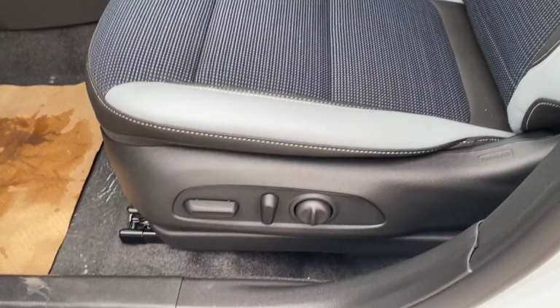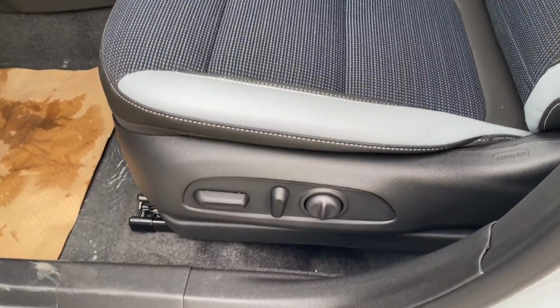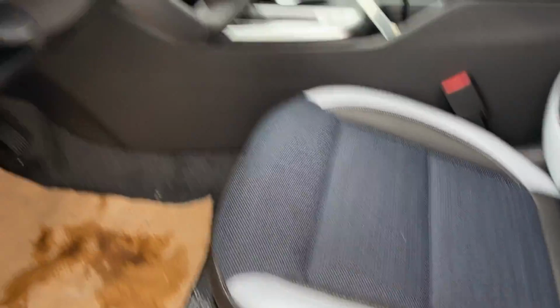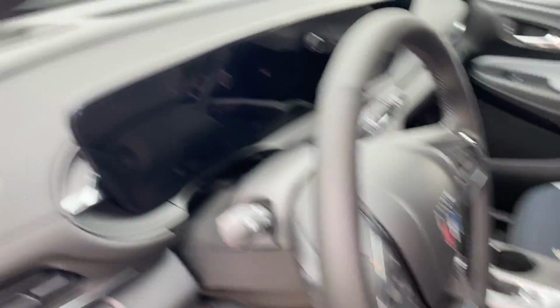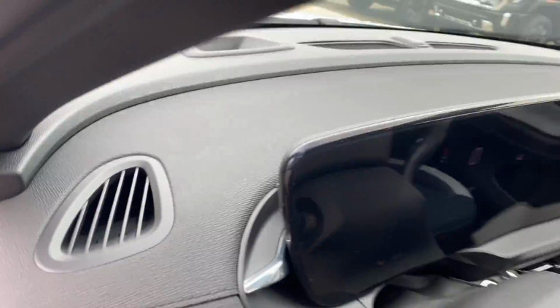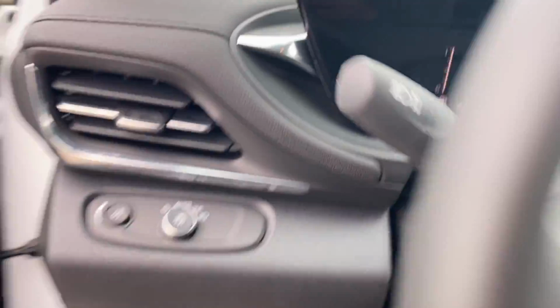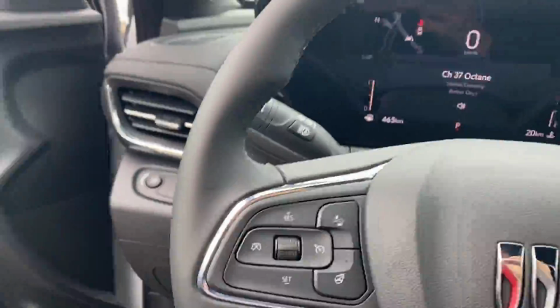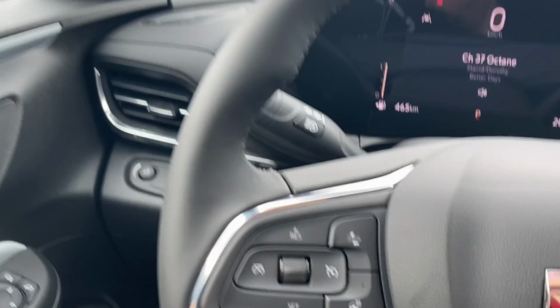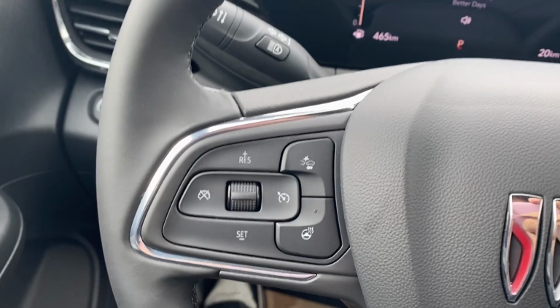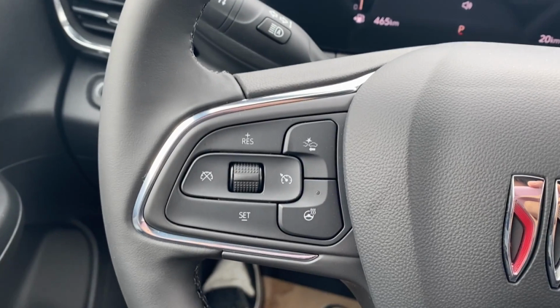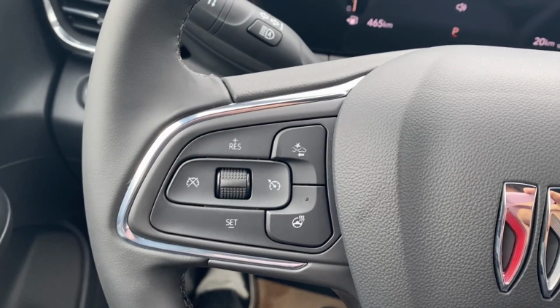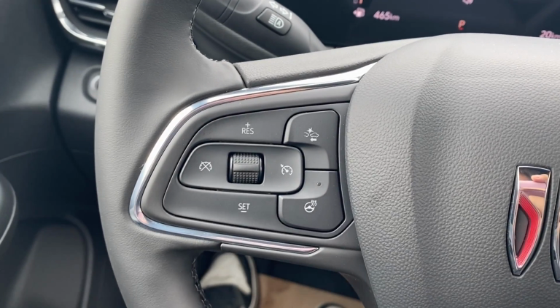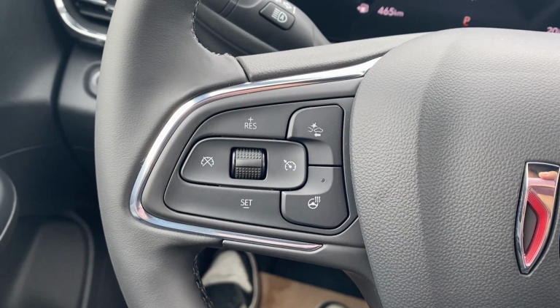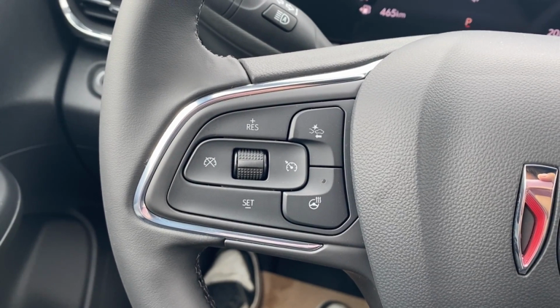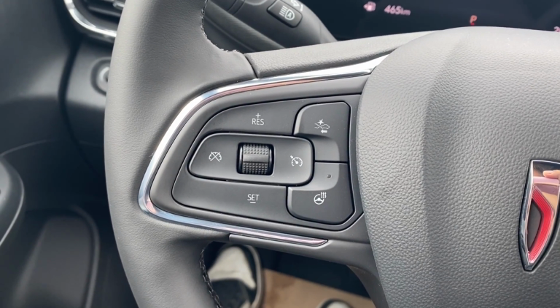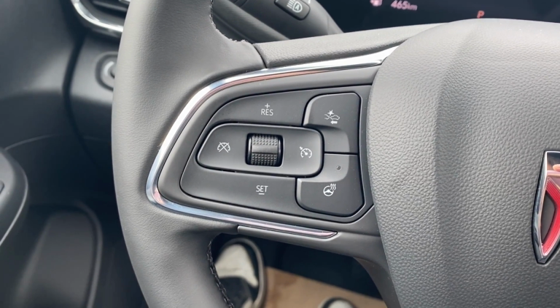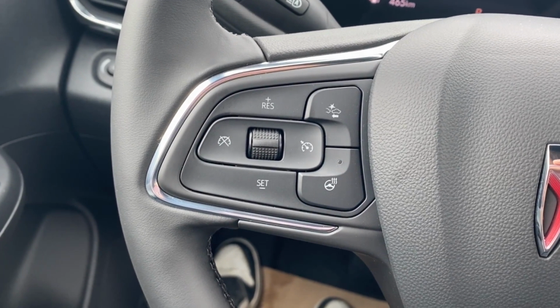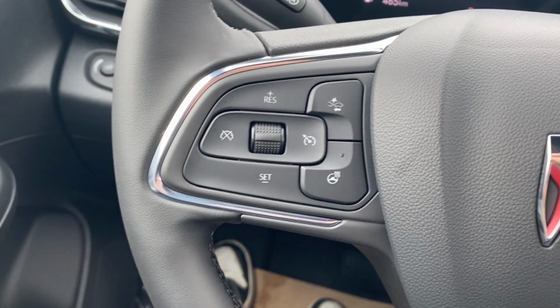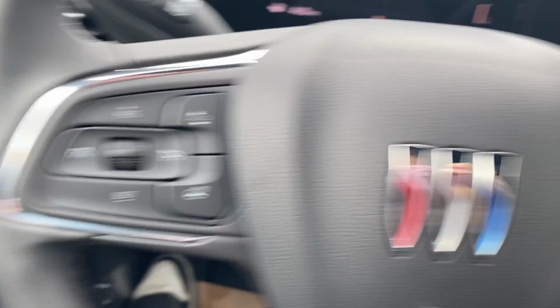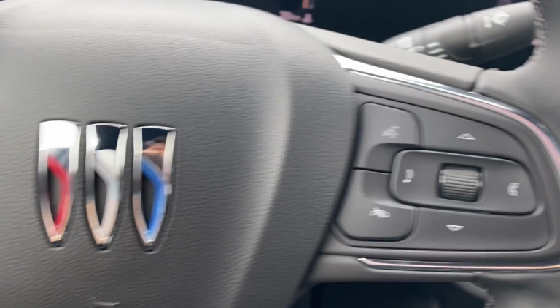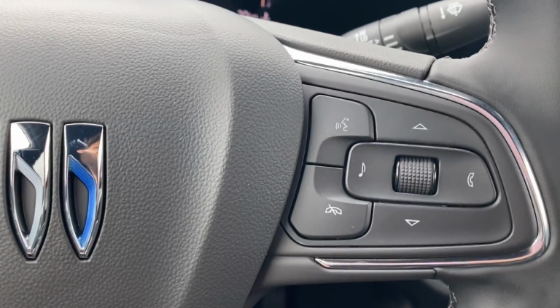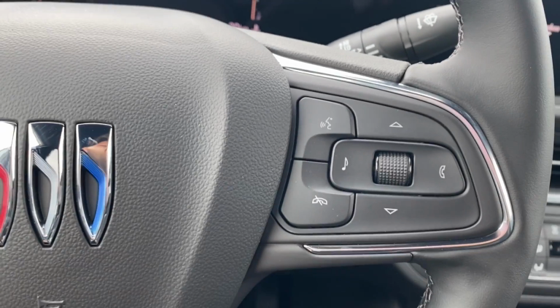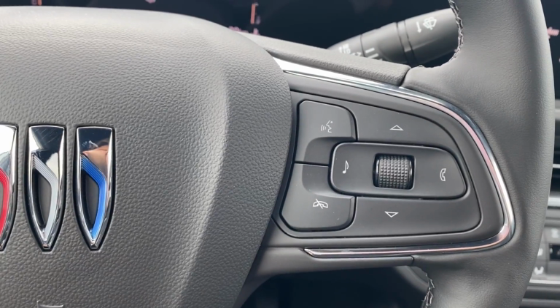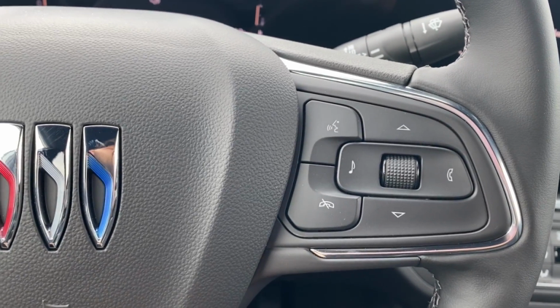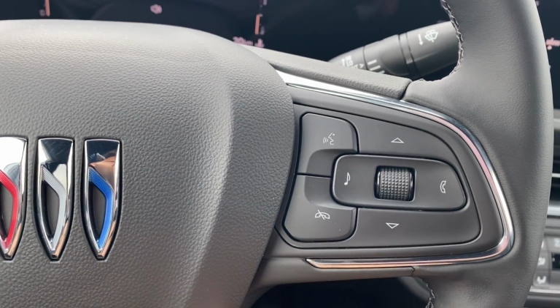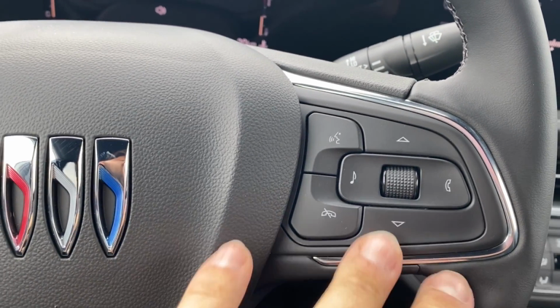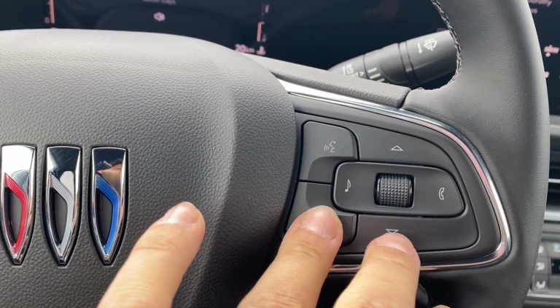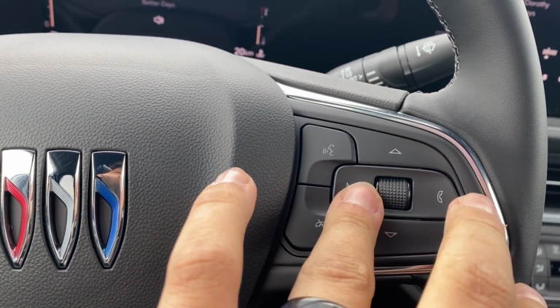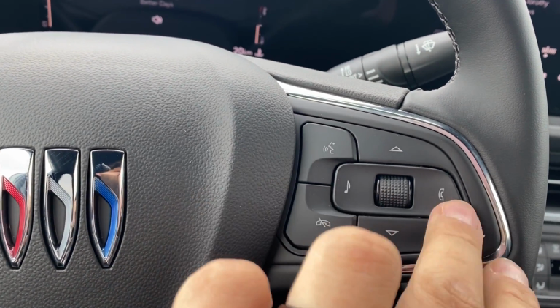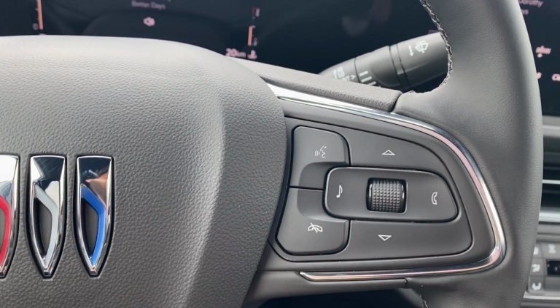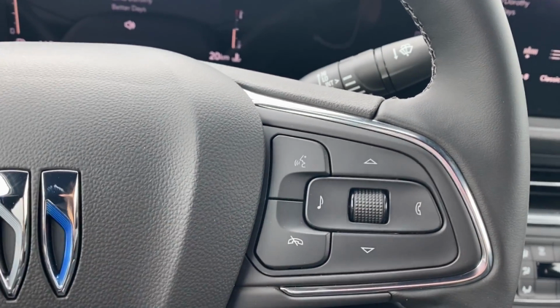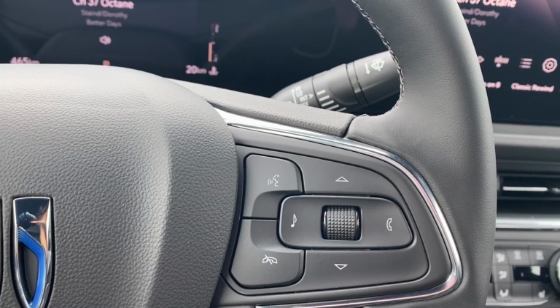You have power controls and lumbar support on the side. Inside the vehicle on the left-hand side of the steering wheel you have your cruise control, forward collision alert, and heated steering wheel. The right-hand side has your voice recognition as well as directional controls and controls for your audio and phone if you're connected via Bluetooth.